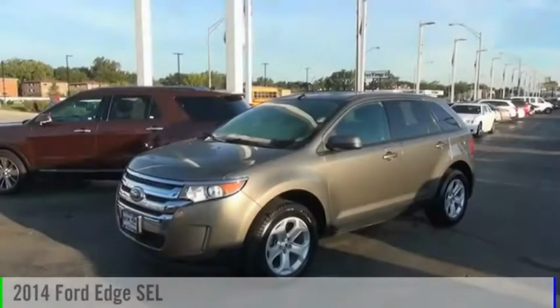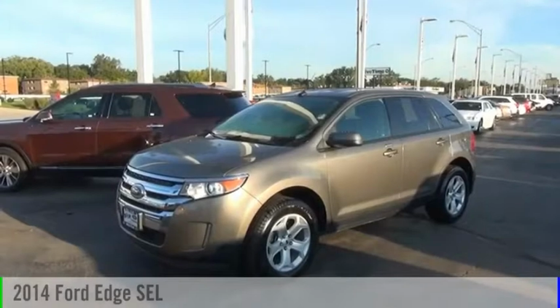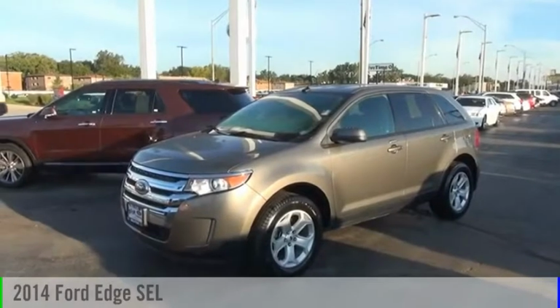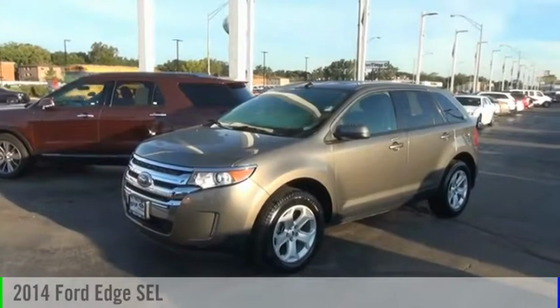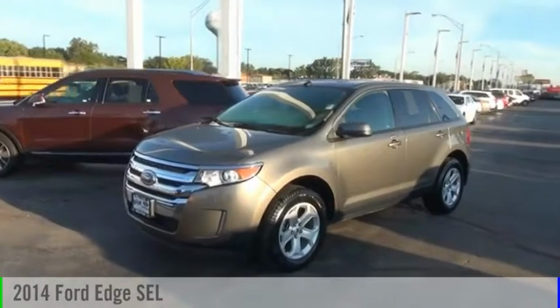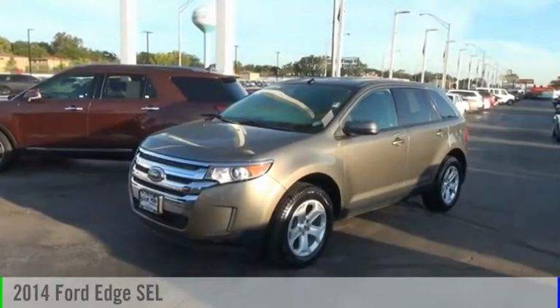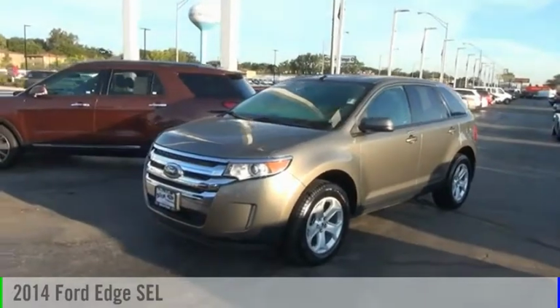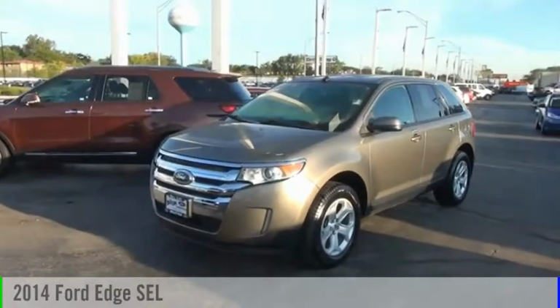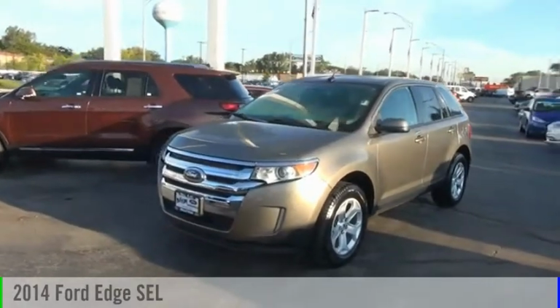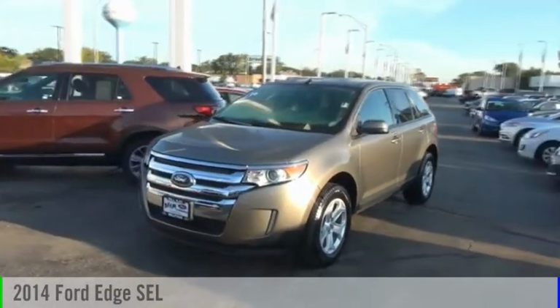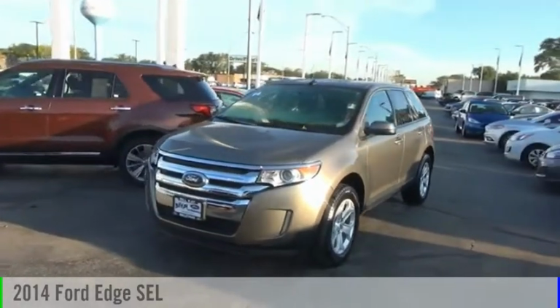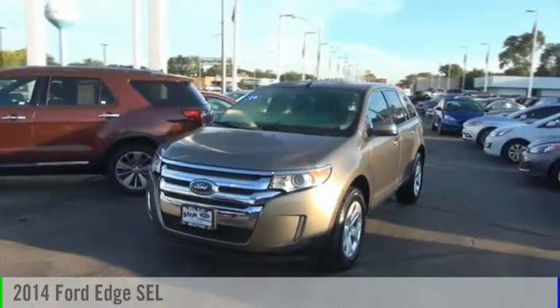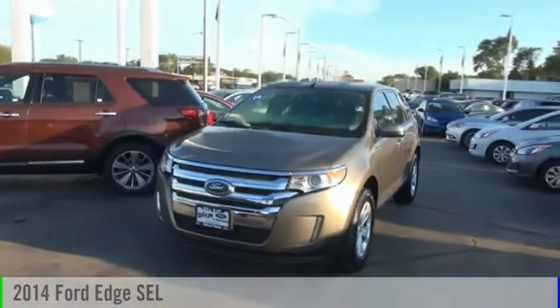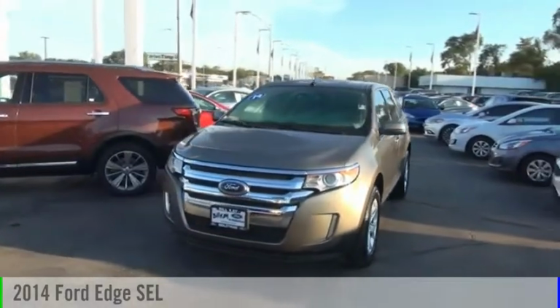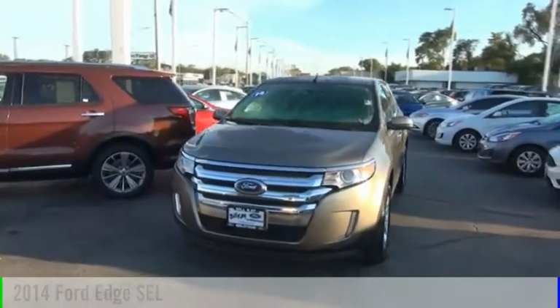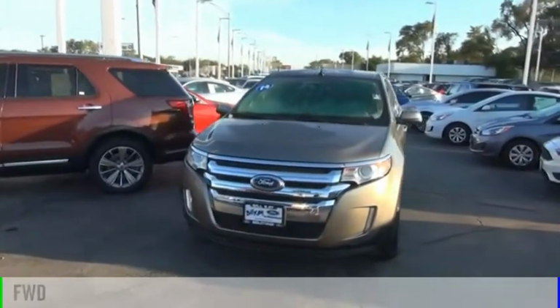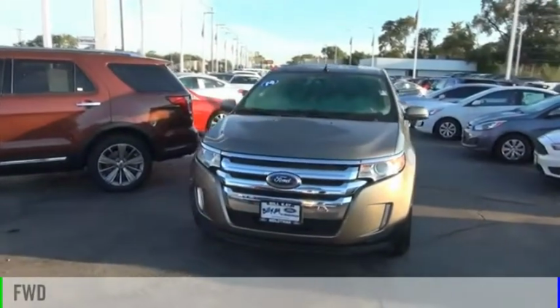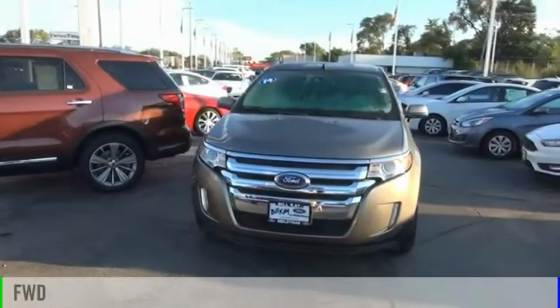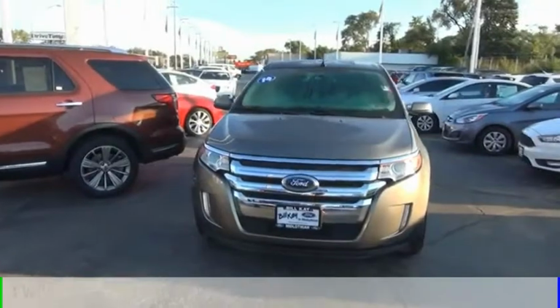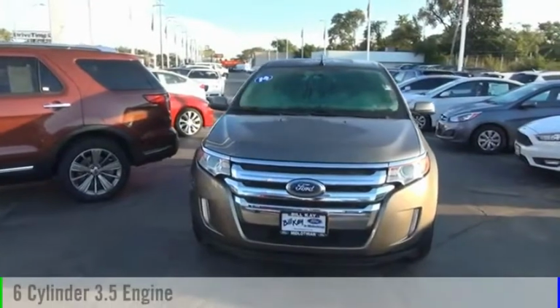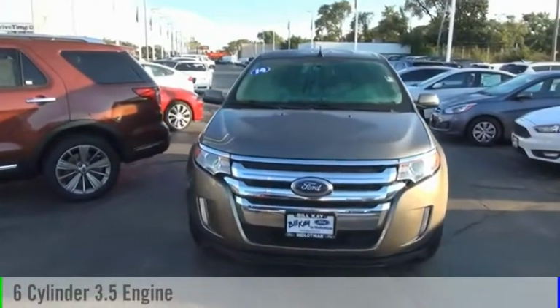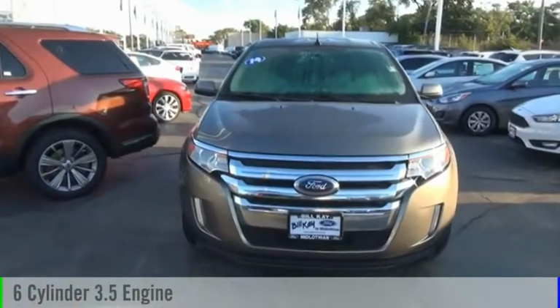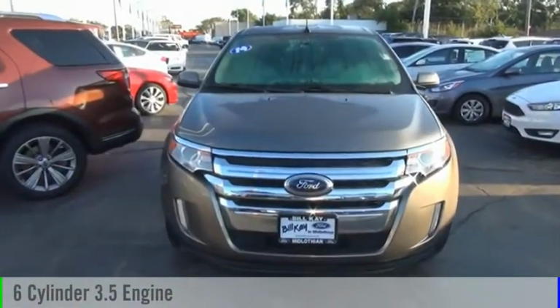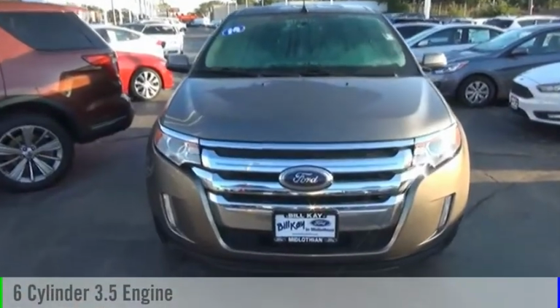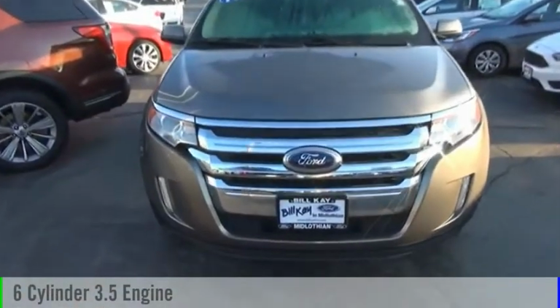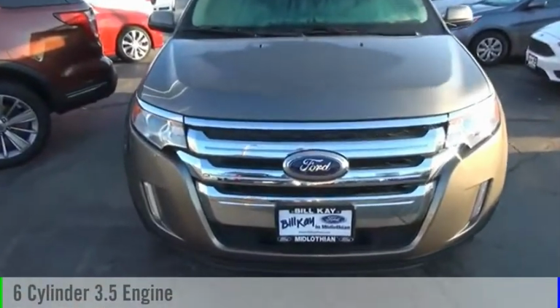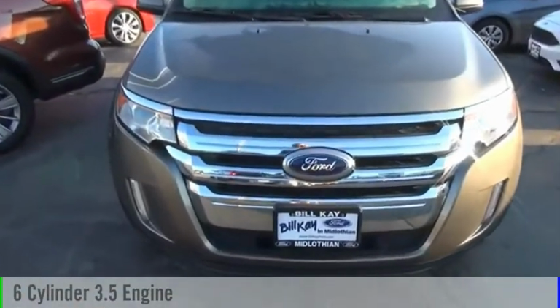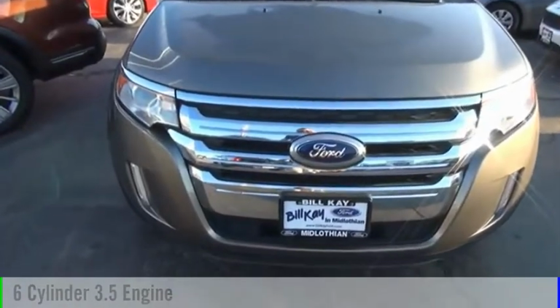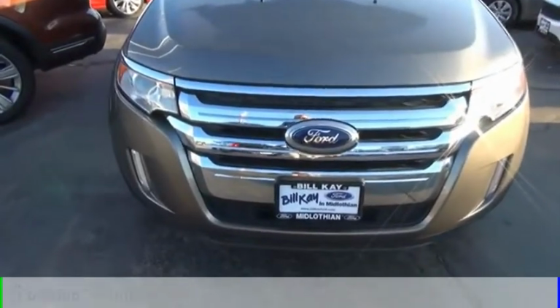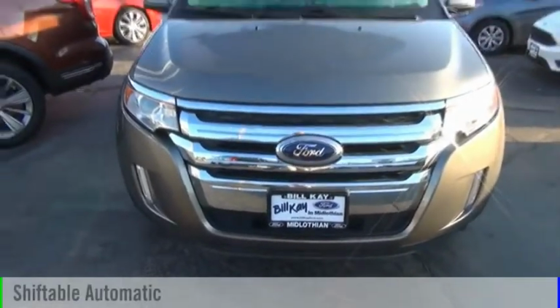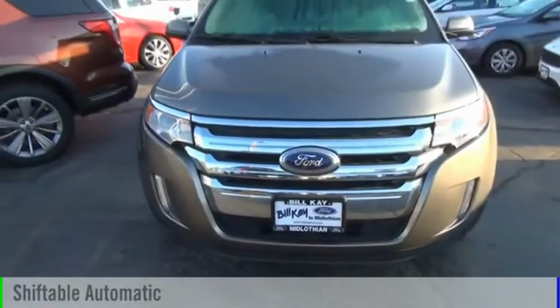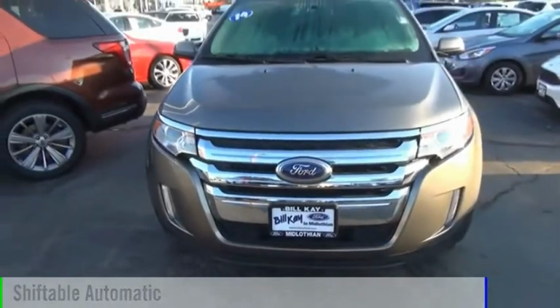Make a great choice today with the 2014 Edge. This vehicle is powered by a front-wheel drive, six-cylinder, 3.5-liter engine, and comes with an automatic transmission.